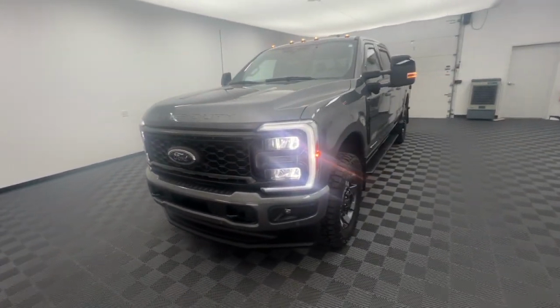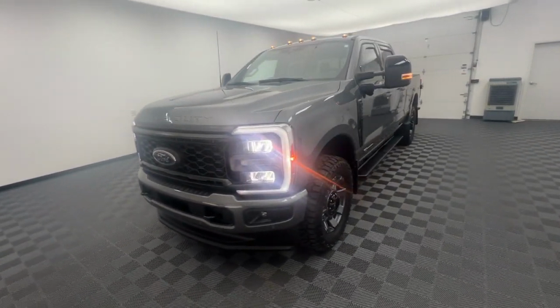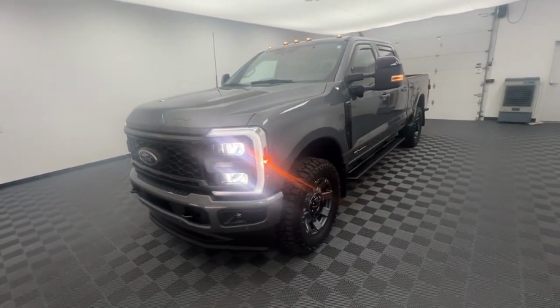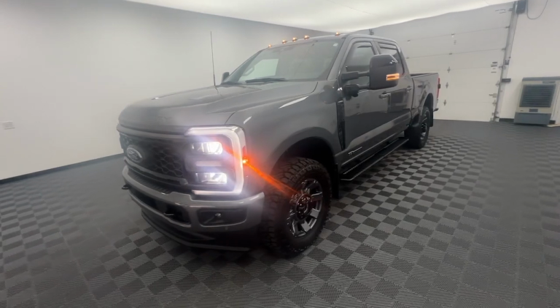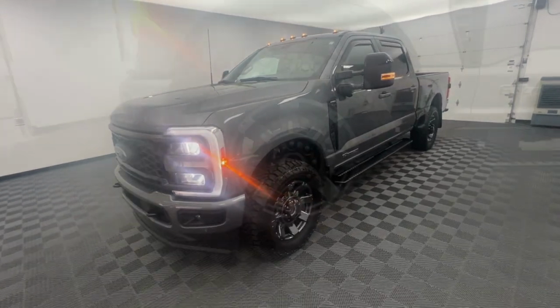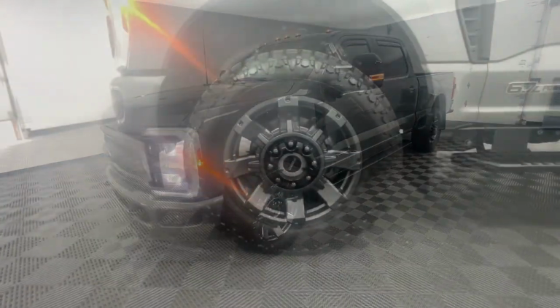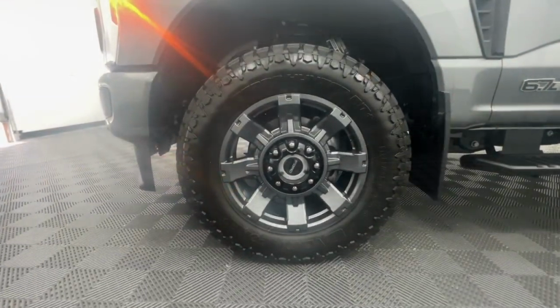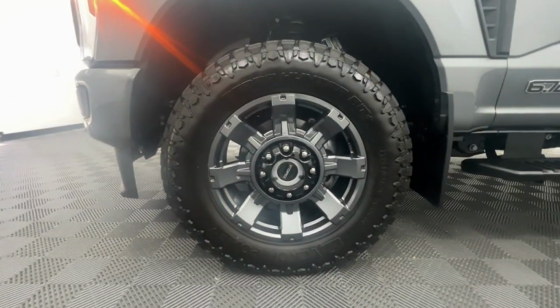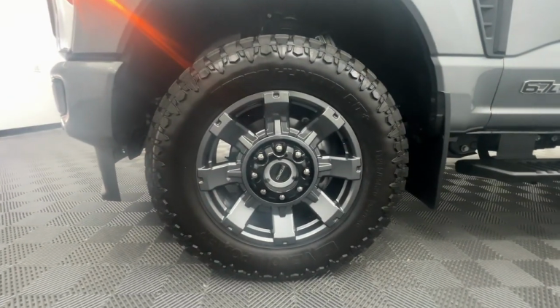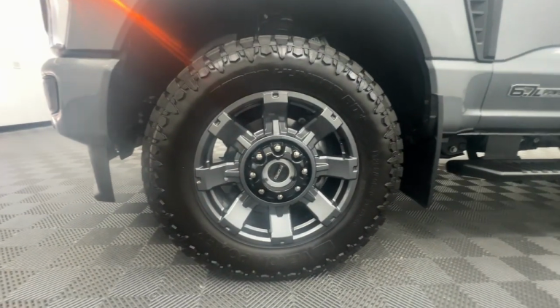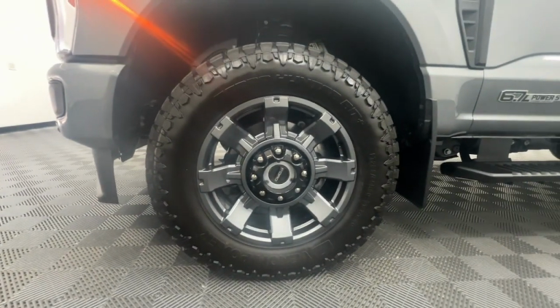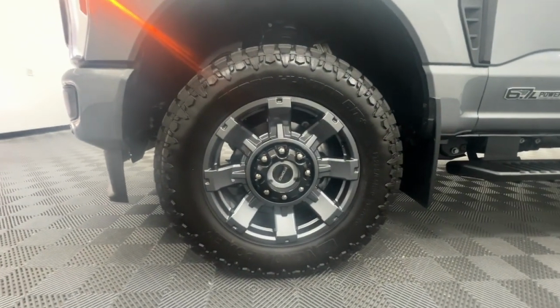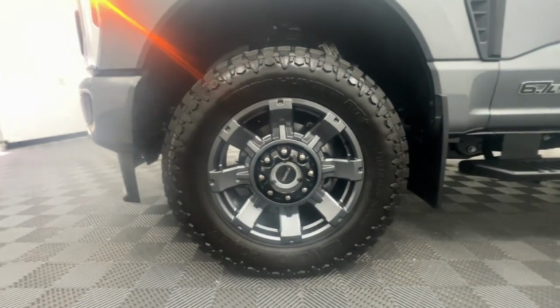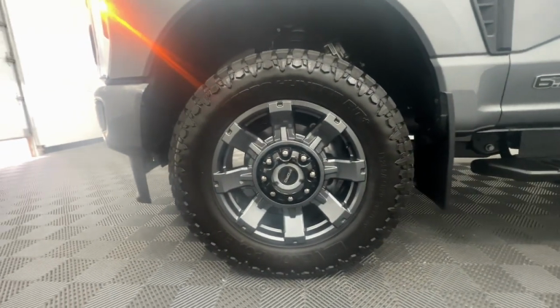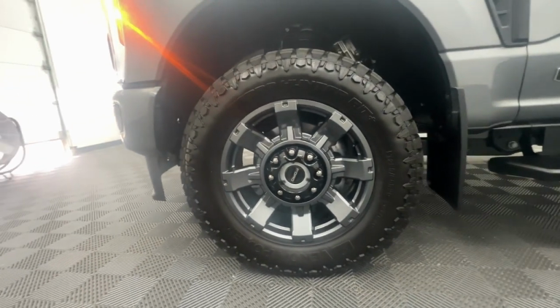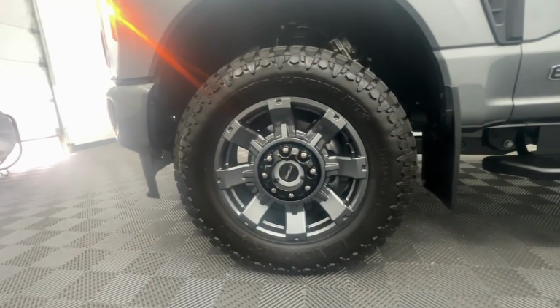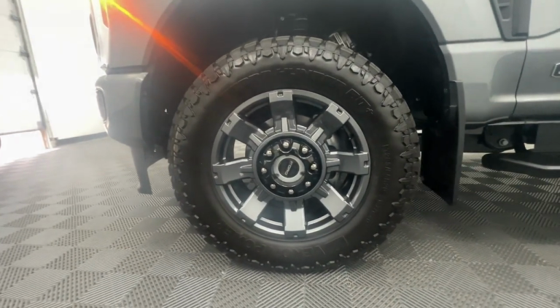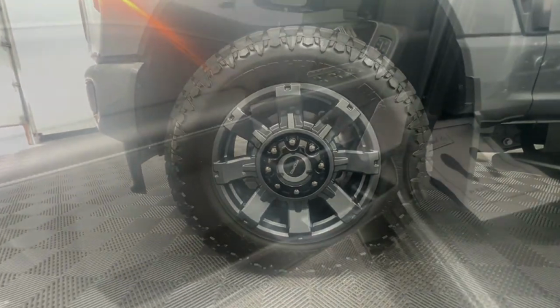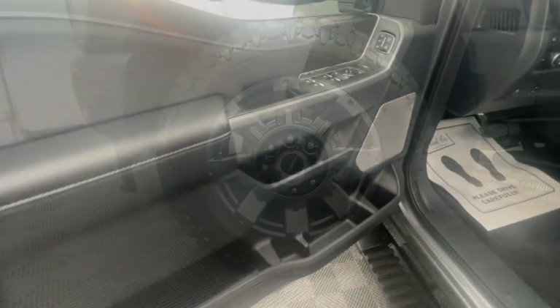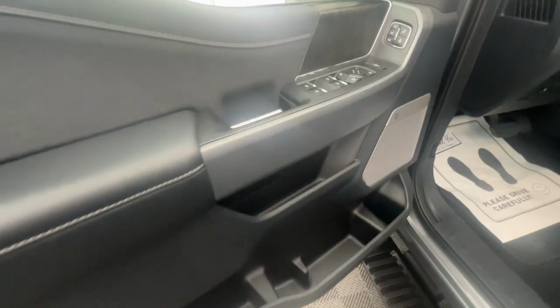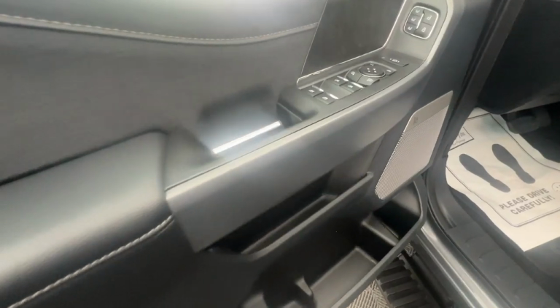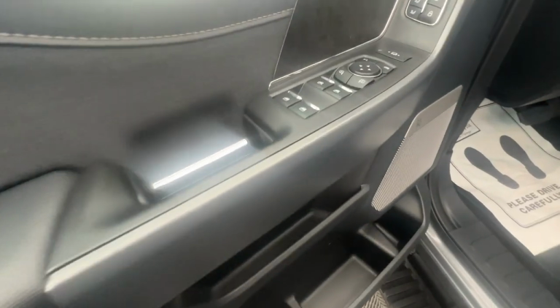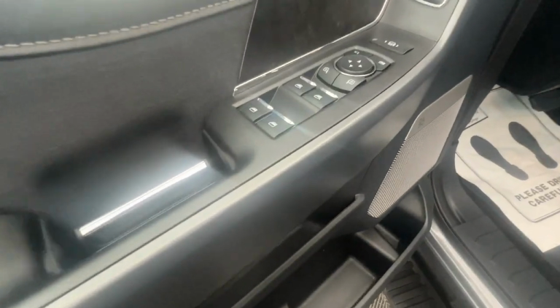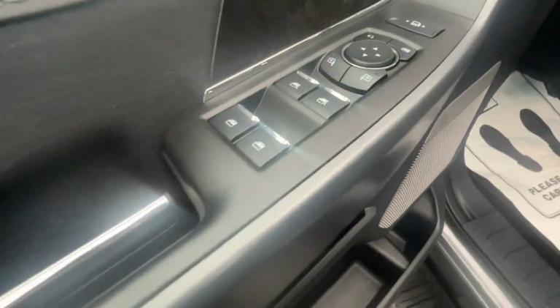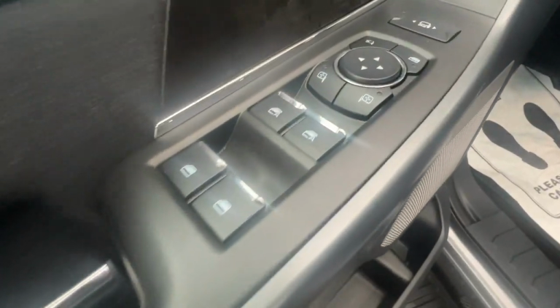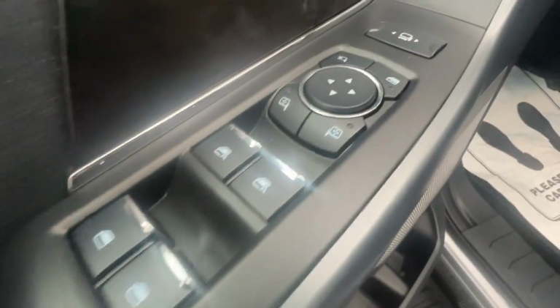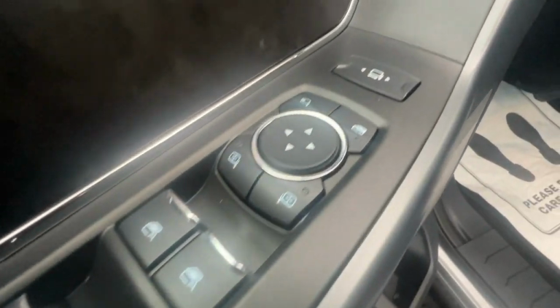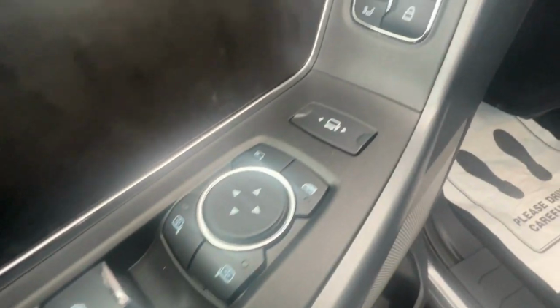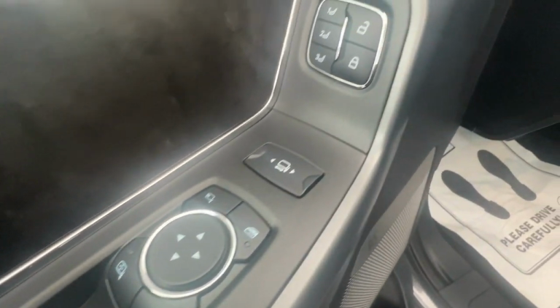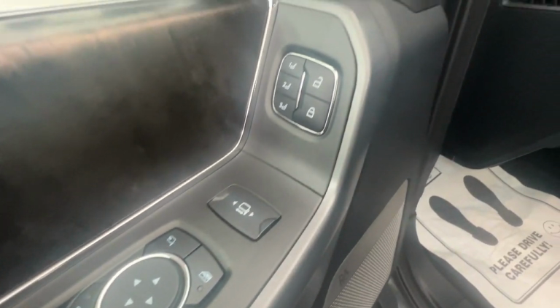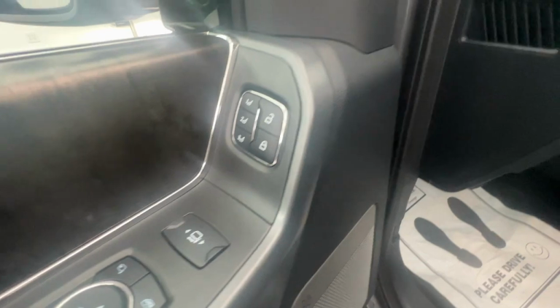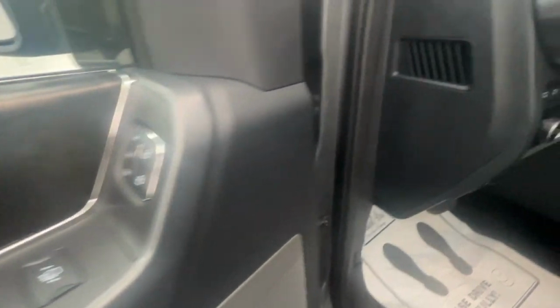Head-up display, wireless charging station, sun moonroof, keyless entry, 4x4, satellite radio, remote engine start, premium sound system, bed liner.